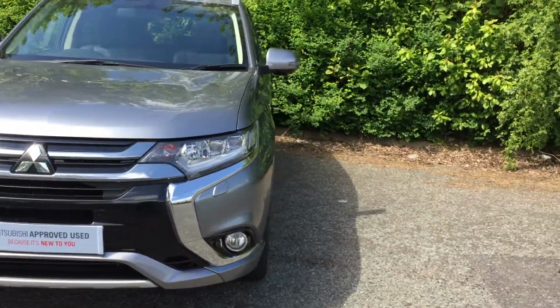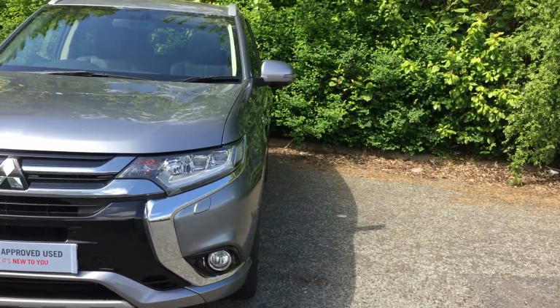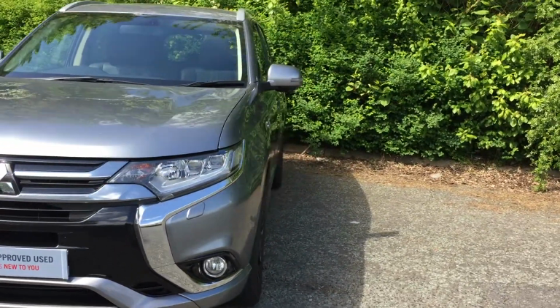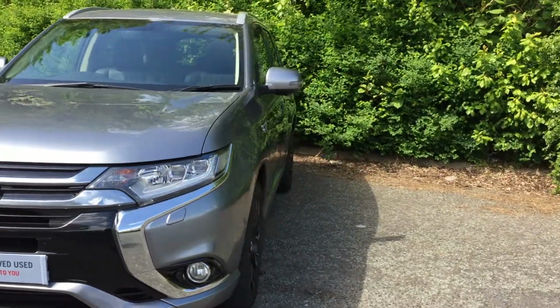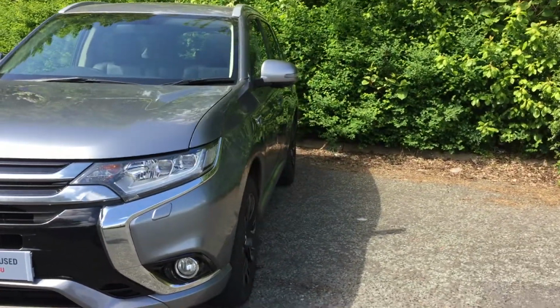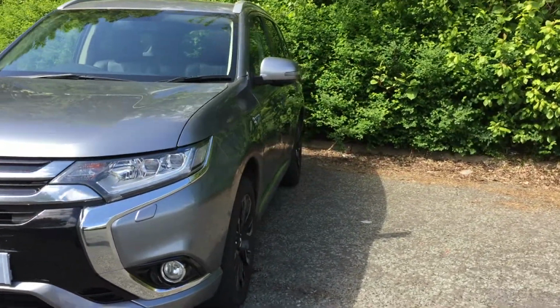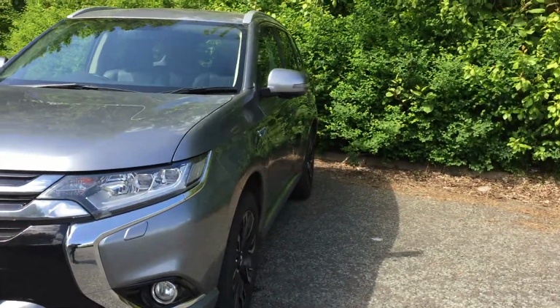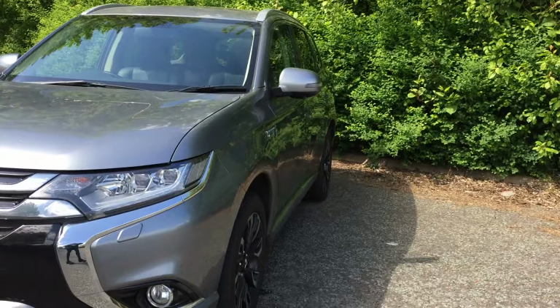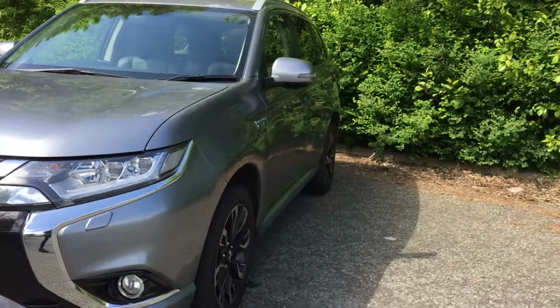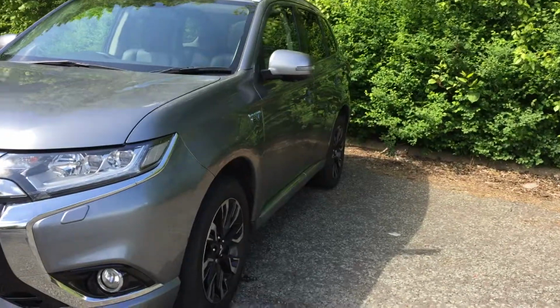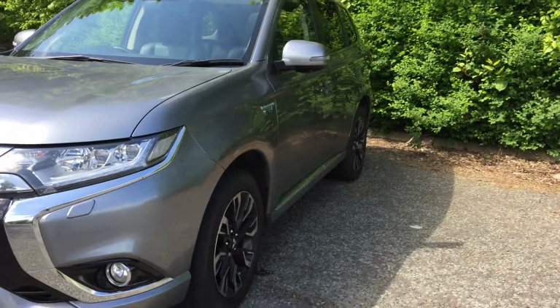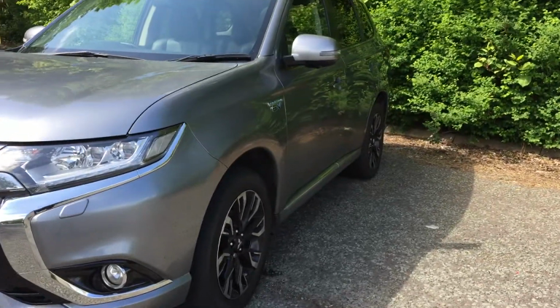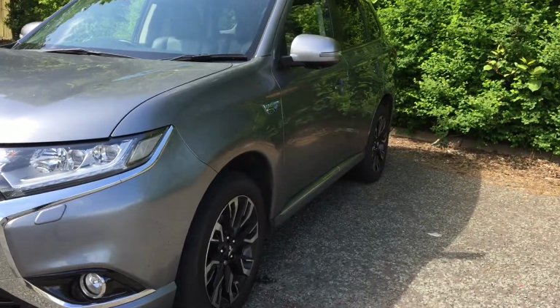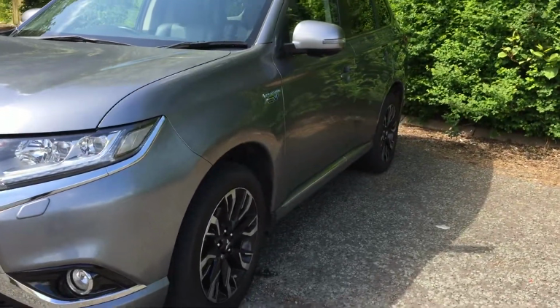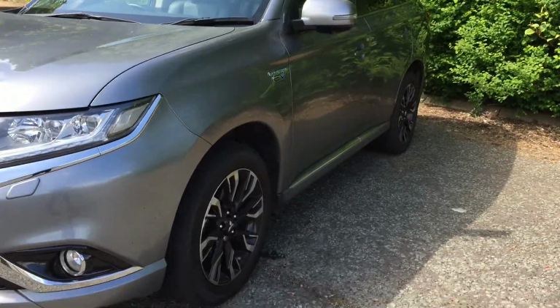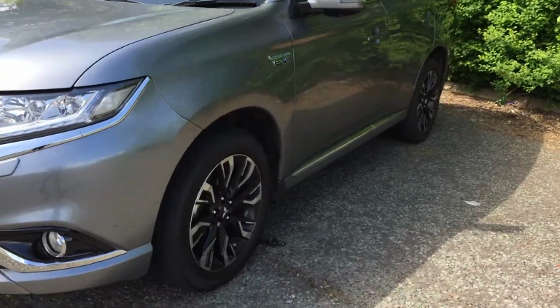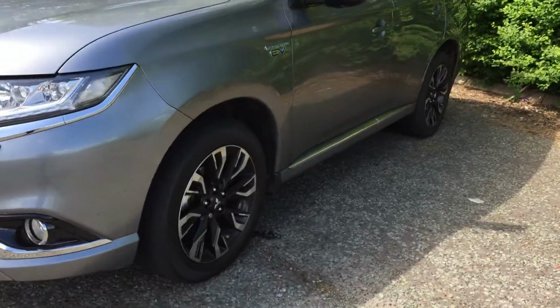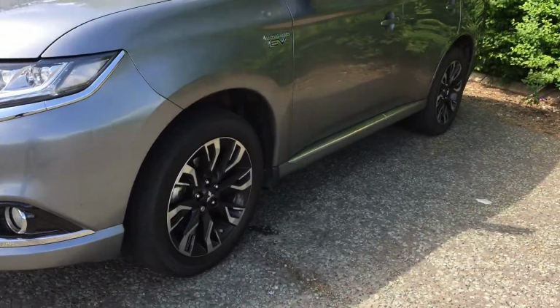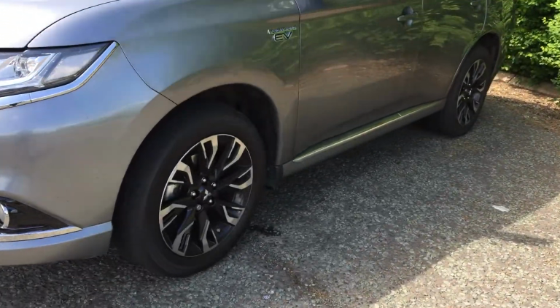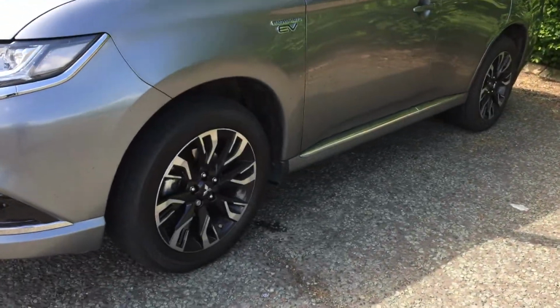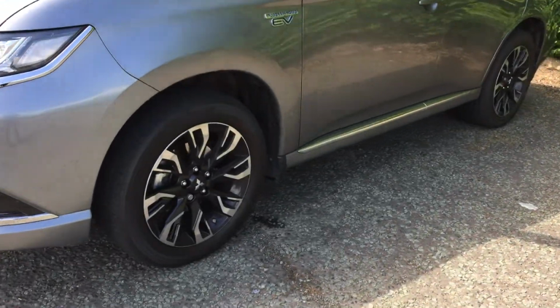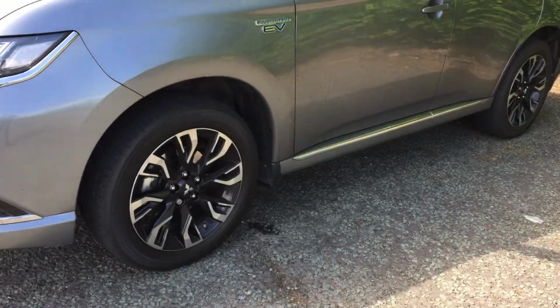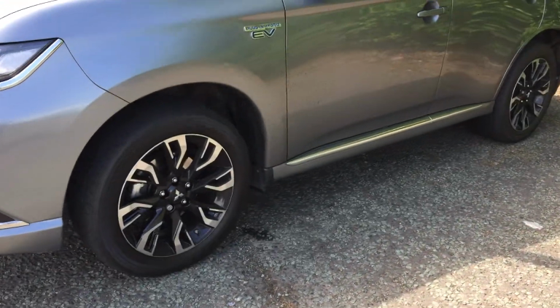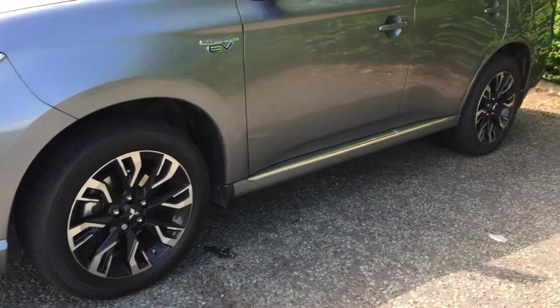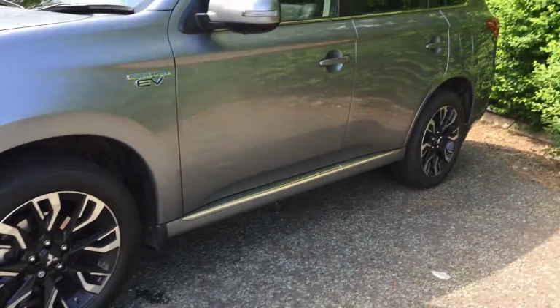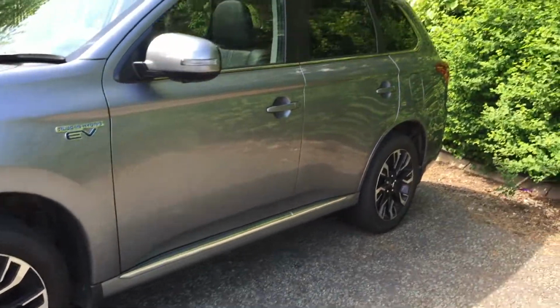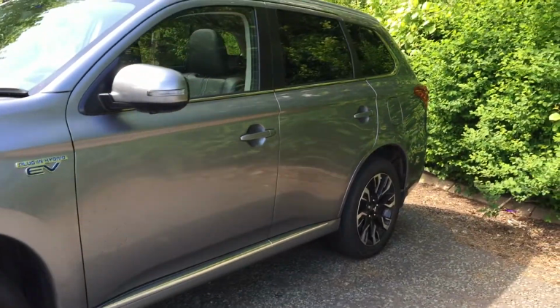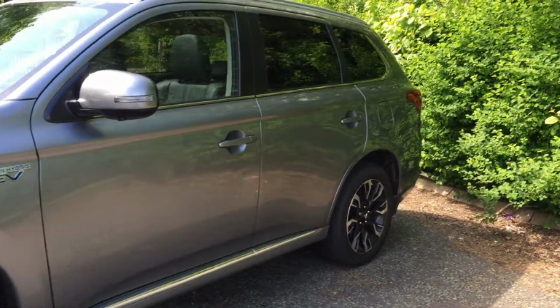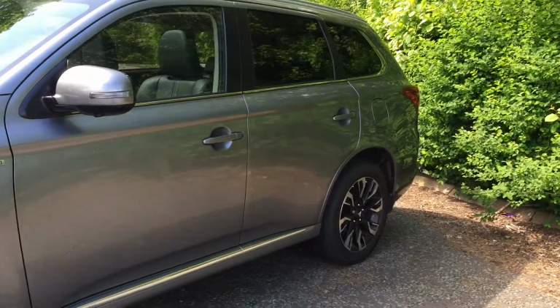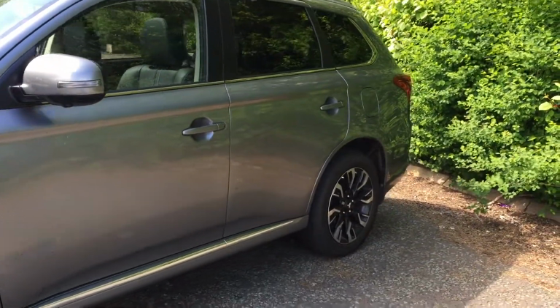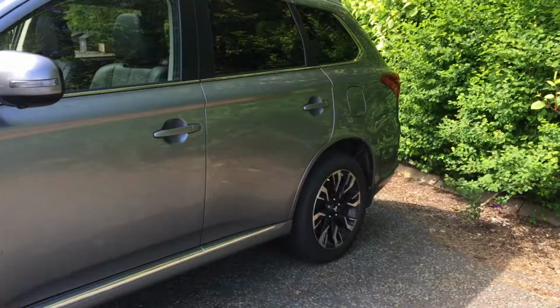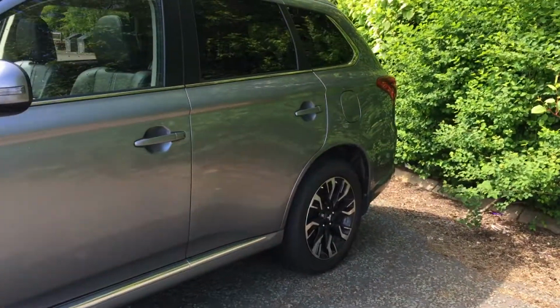Finished in this stunning grey, it's on a 66 plate, really nice against the two-colour 18-inch alloy wheels and also tinted rear and tailgate windows.